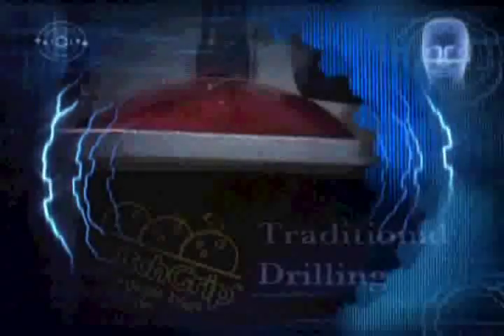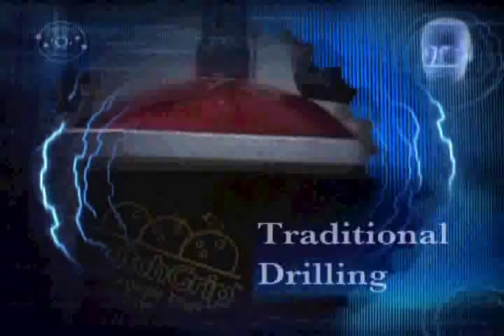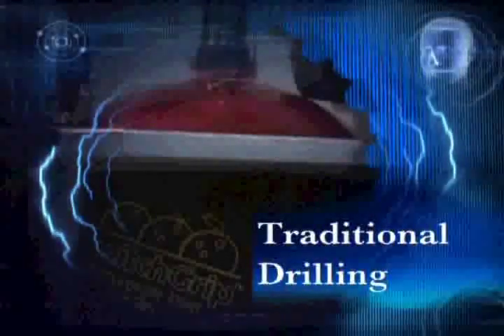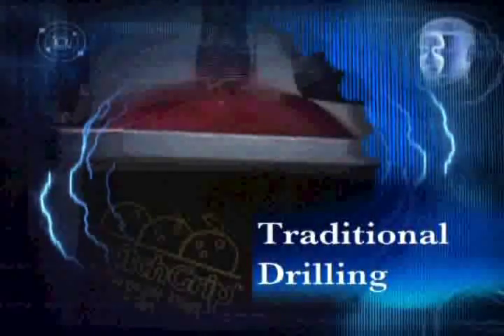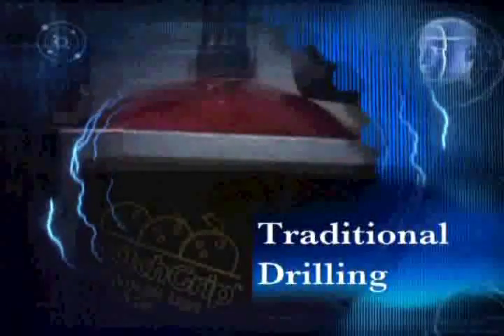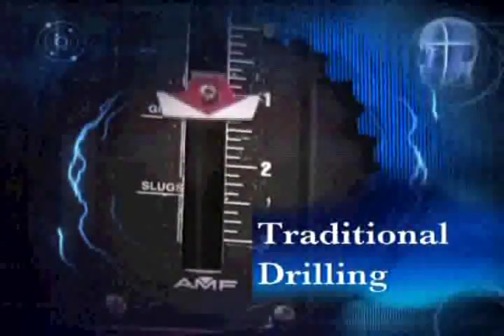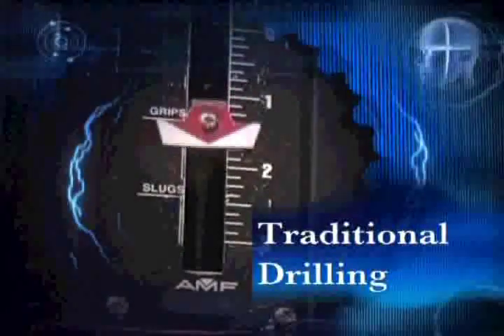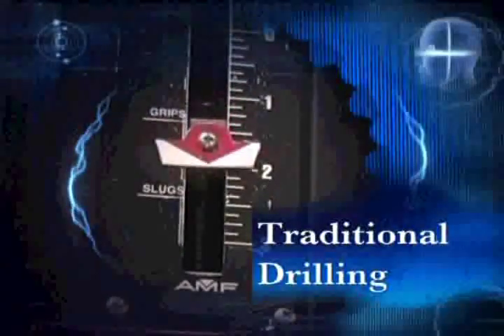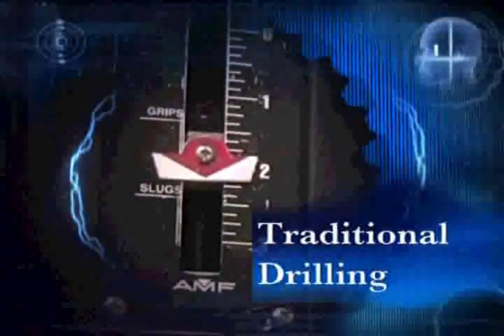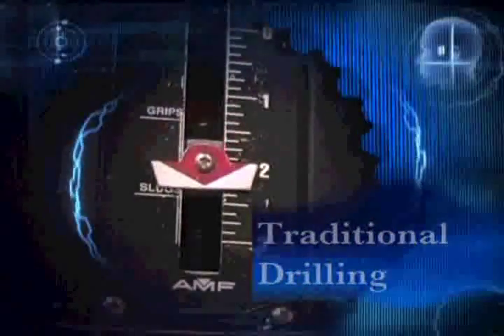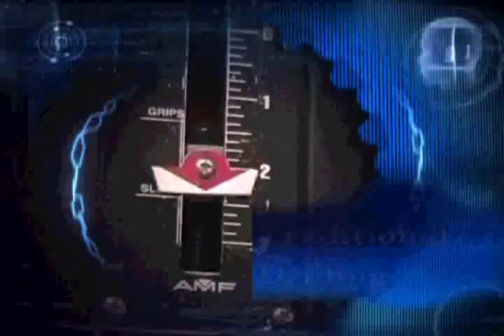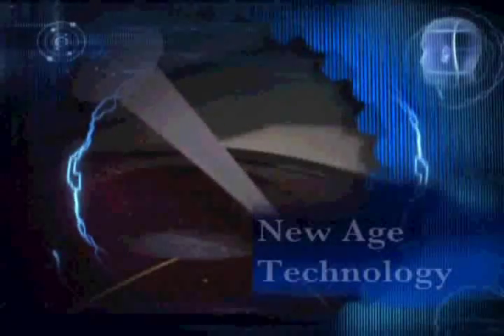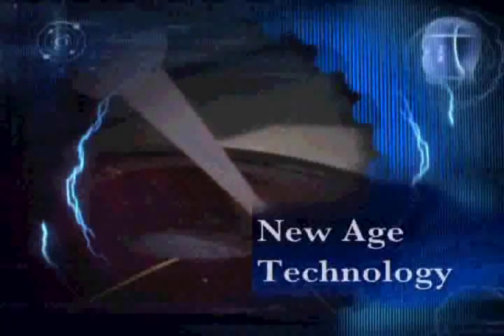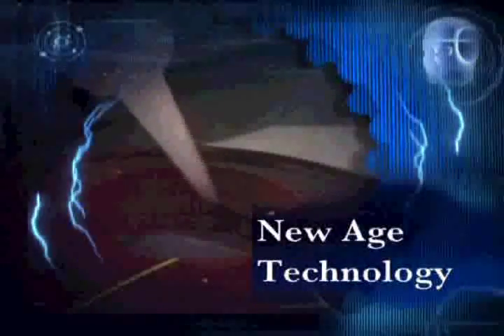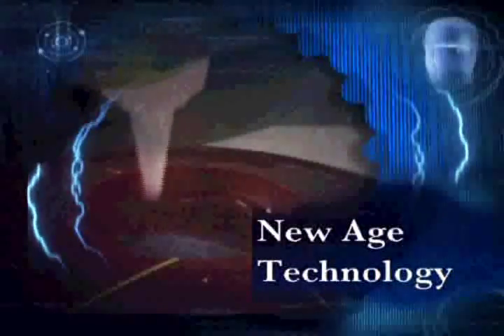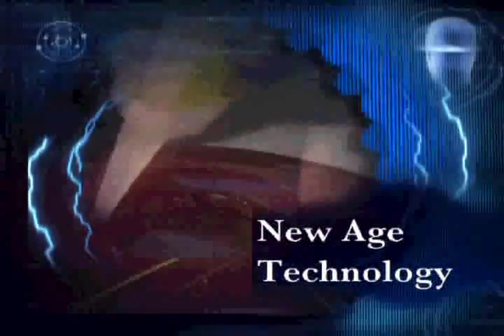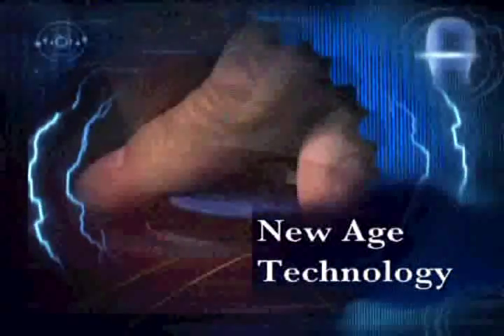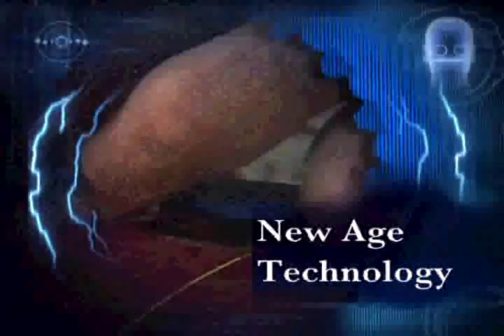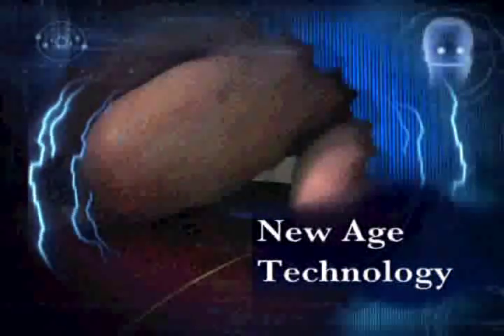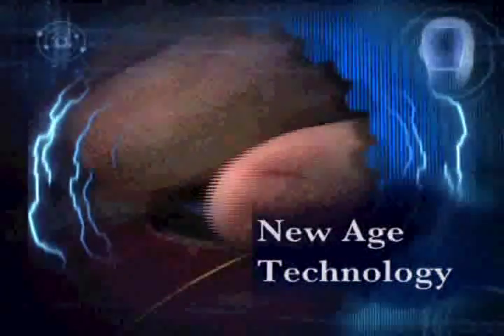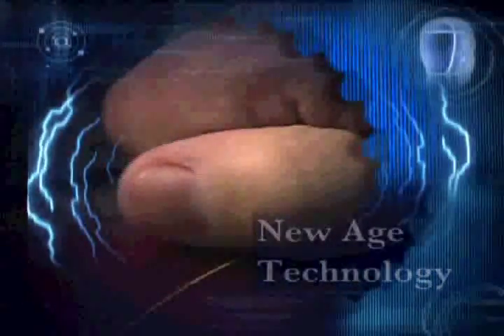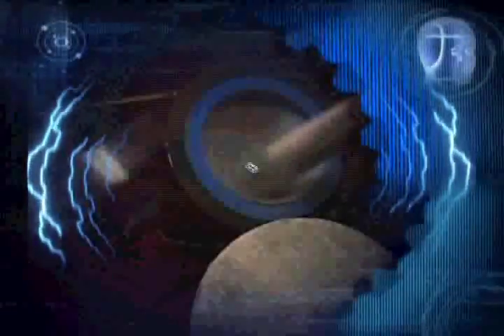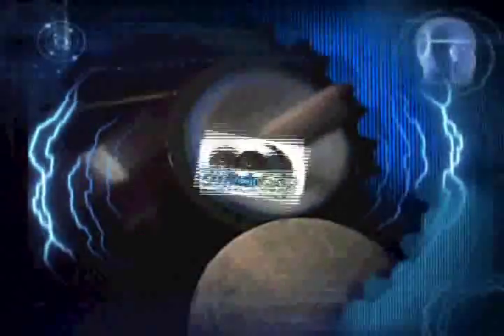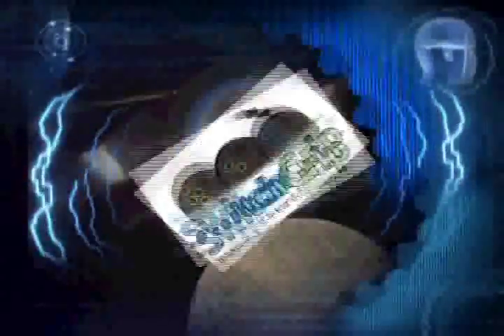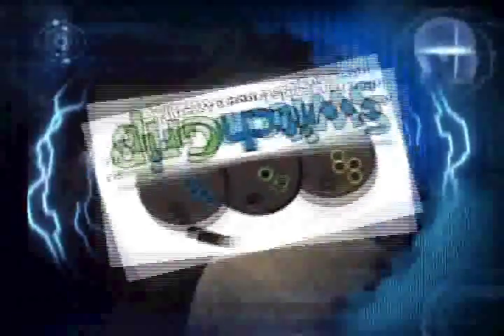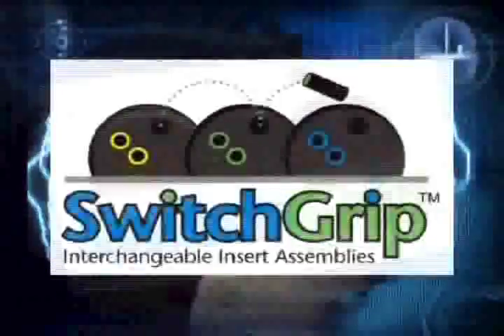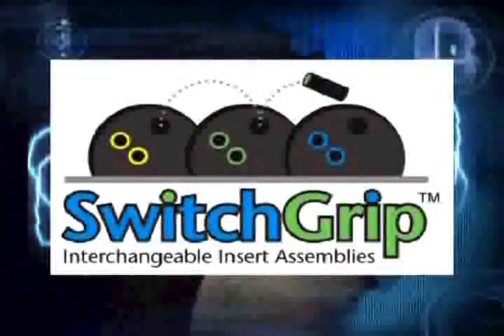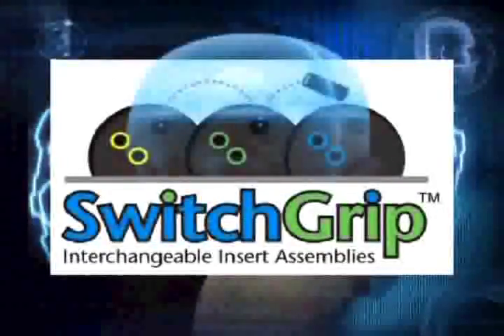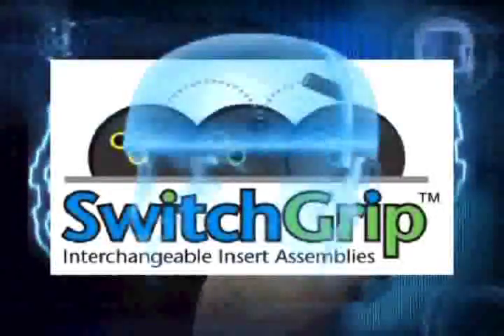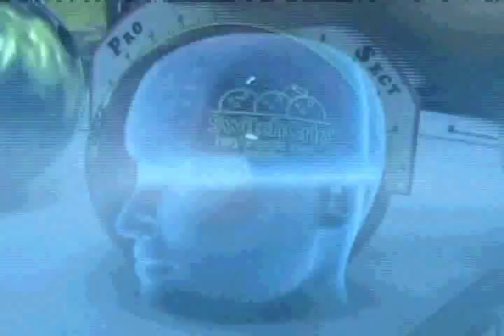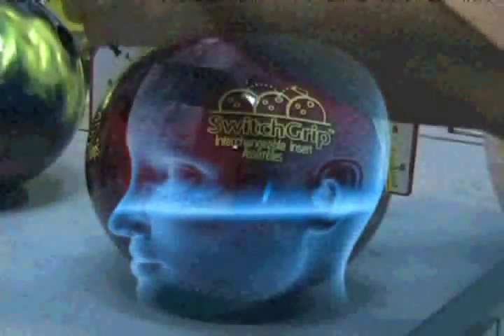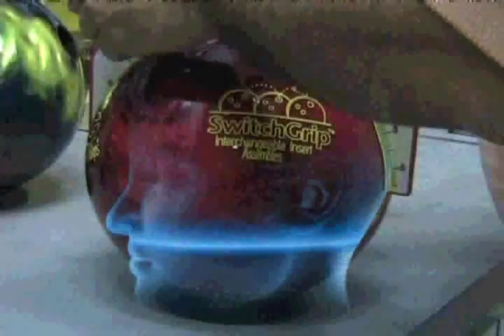Welcome to the video installation guide for the Turbo 2-in-1 switchboard, an interchangeable plumbing circuit that is sweeping the bowling ball industry. This guide will walk you through the step-by-step procedures needed for installing the inner and outer form assemblies for your customers.